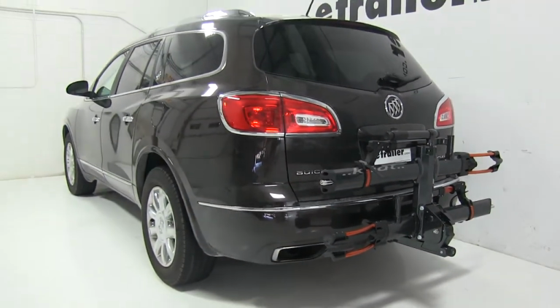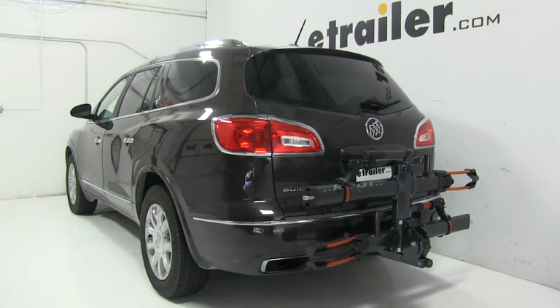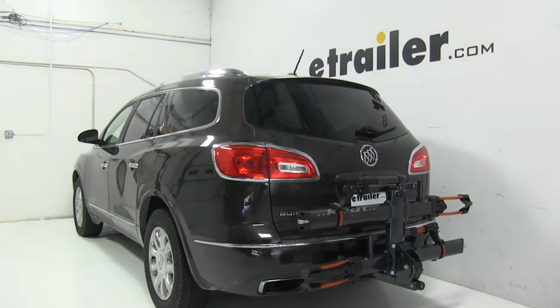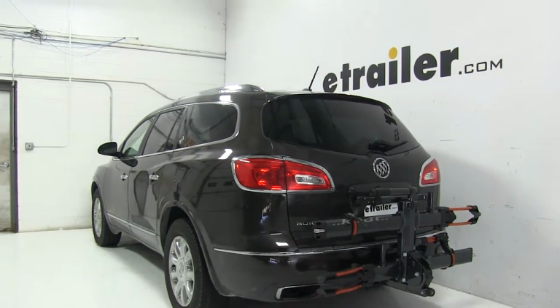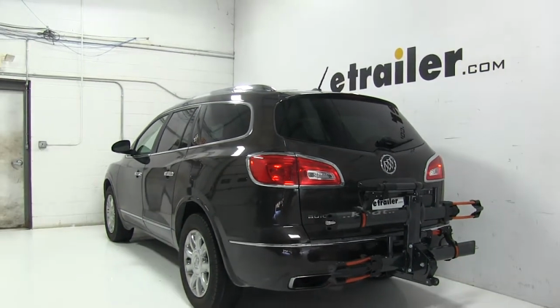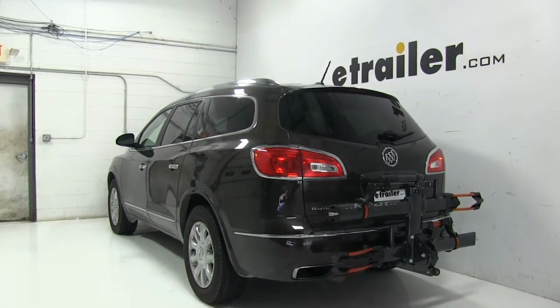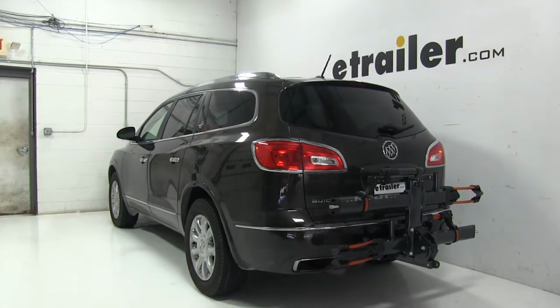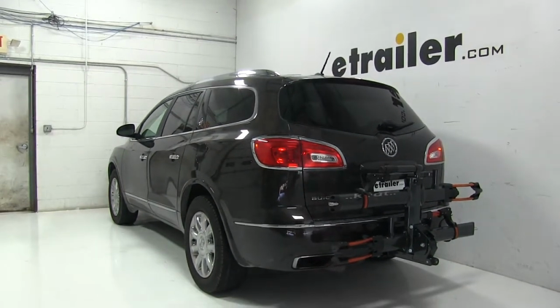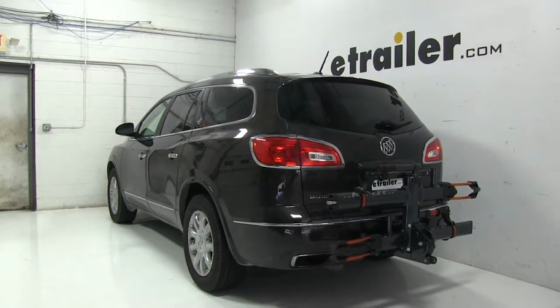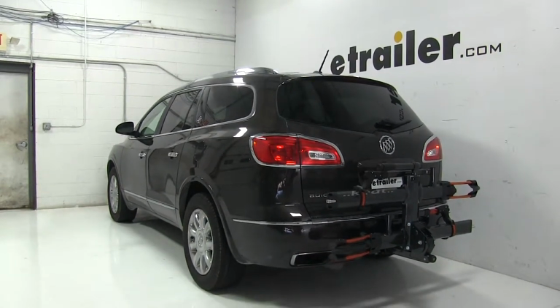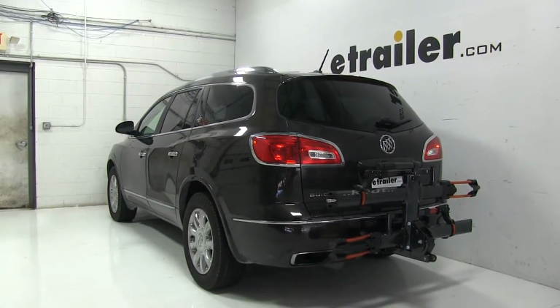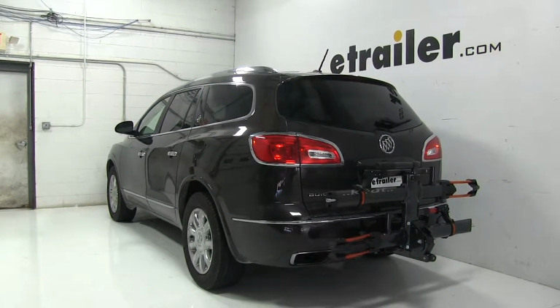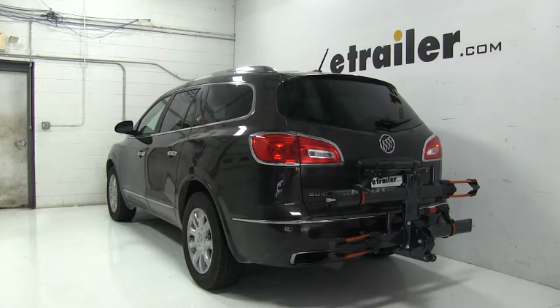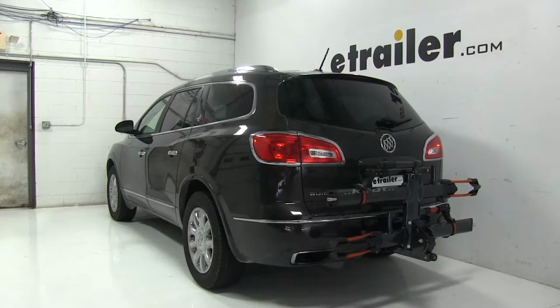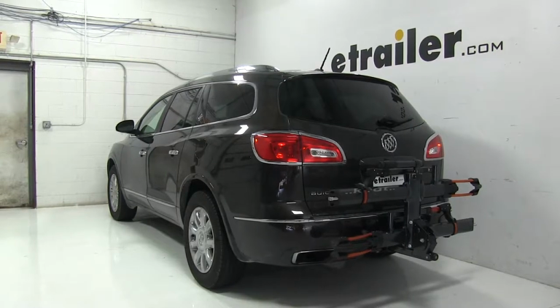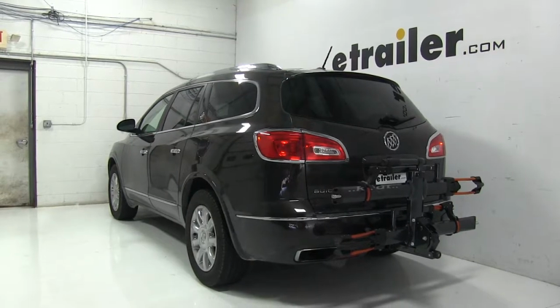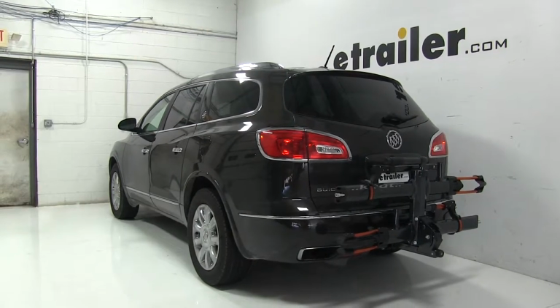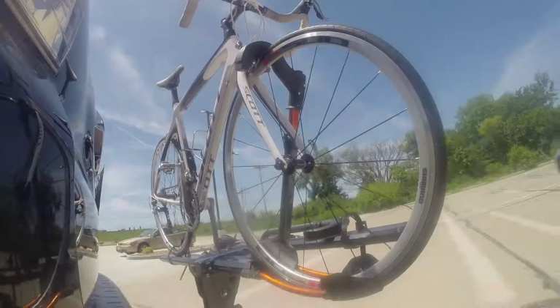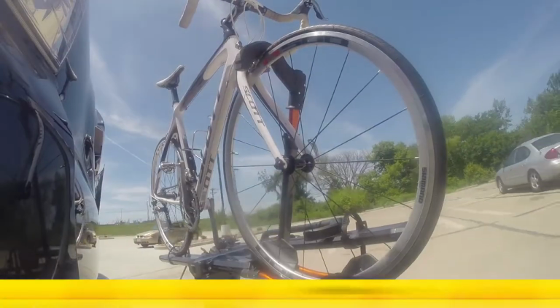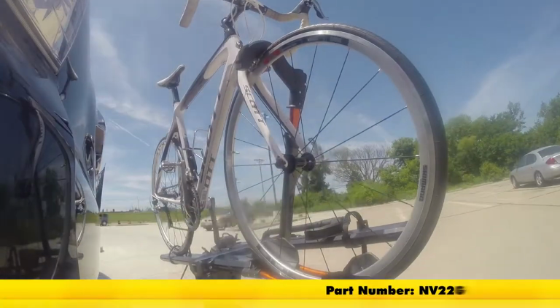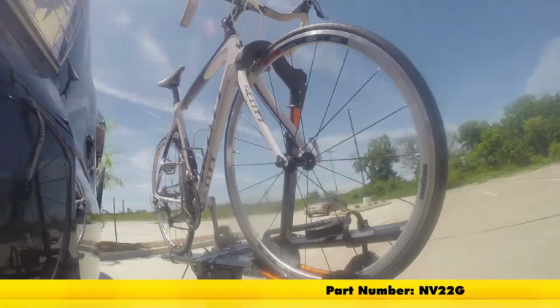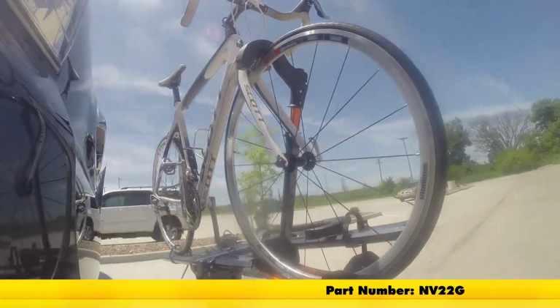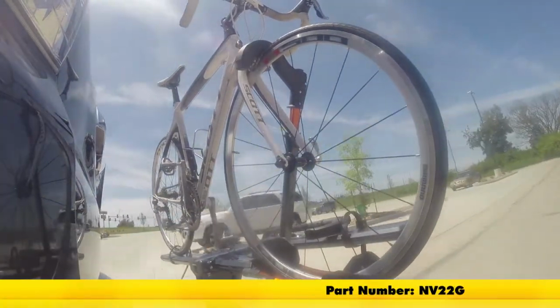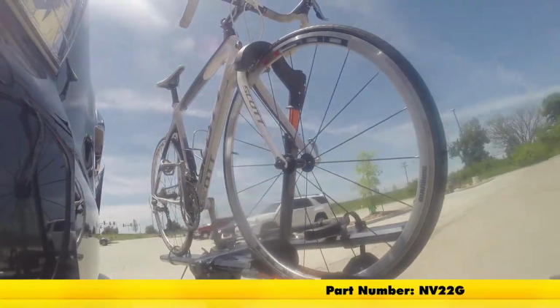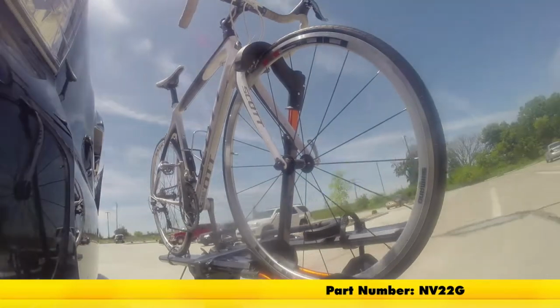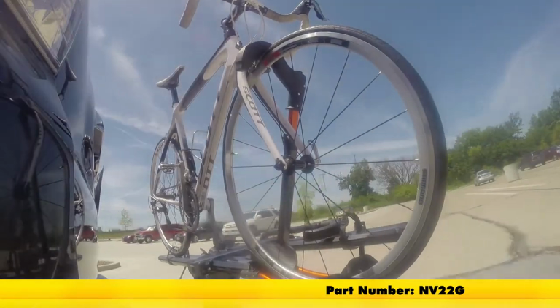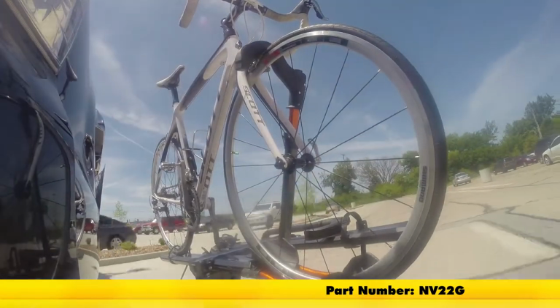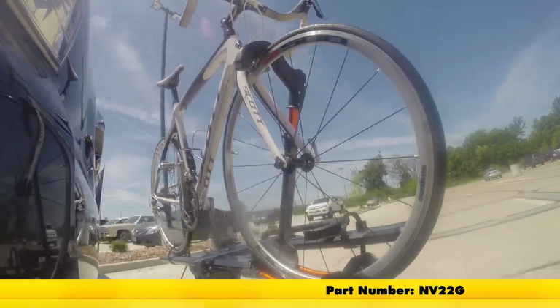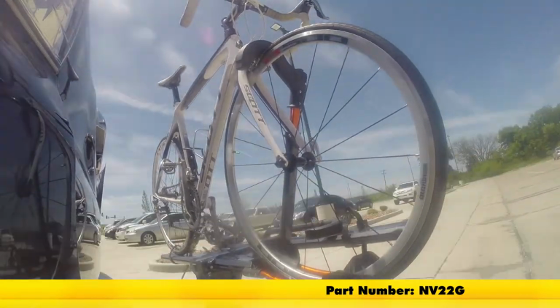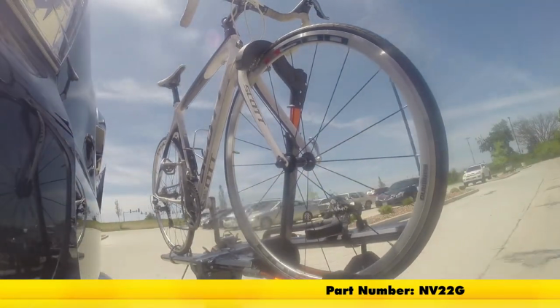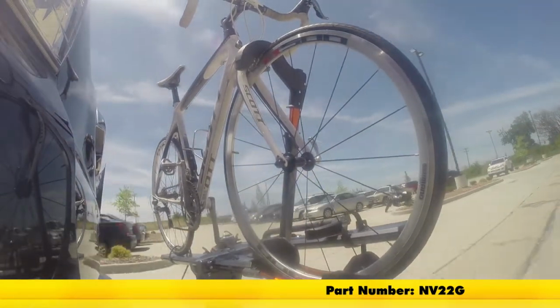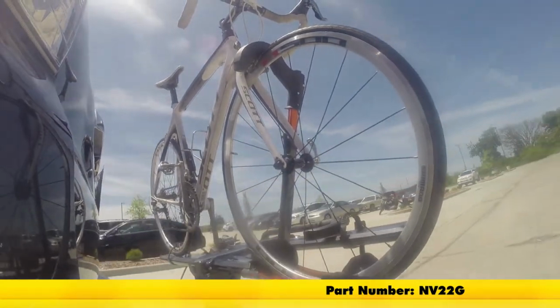So there you have it for the Kuat NV 2.0 two-bike rack, part number NV22G, on our 2014 Buick Enclave. First we'll take it on to our slalom course — this will show you the side-to-side action, such as making turns or evasive maneuvers.